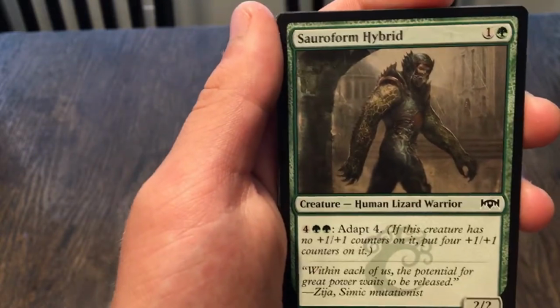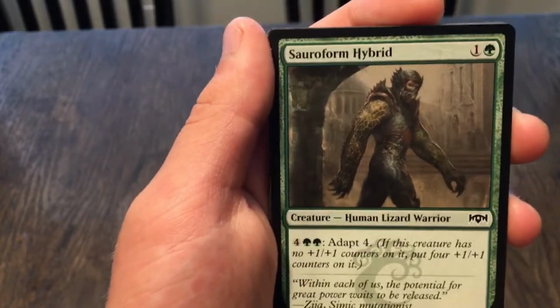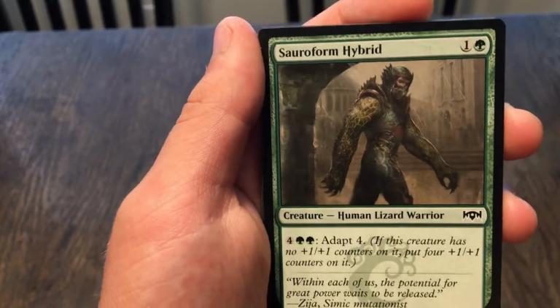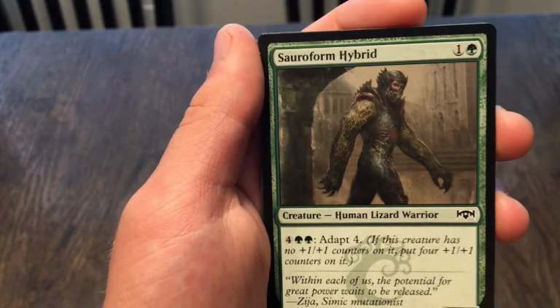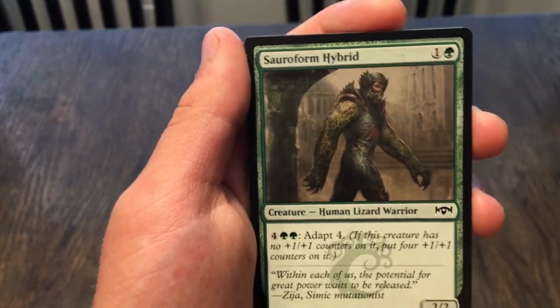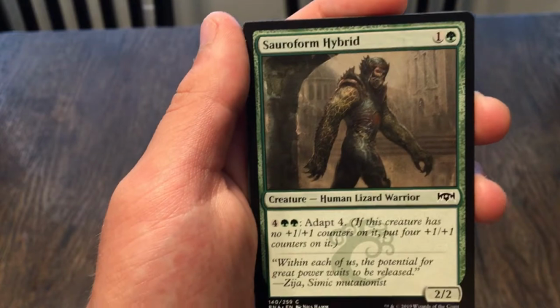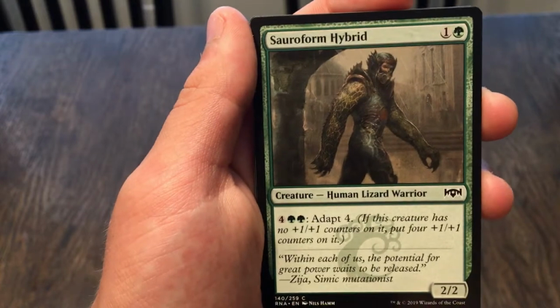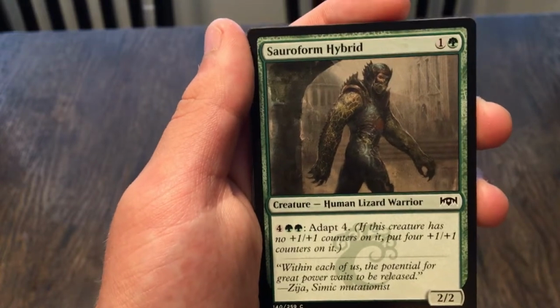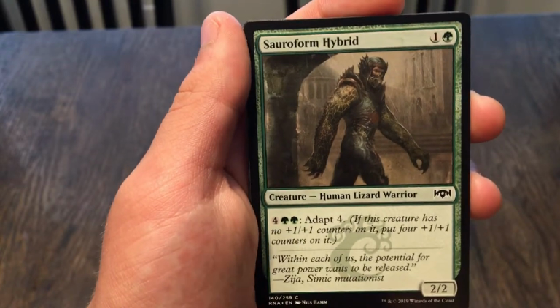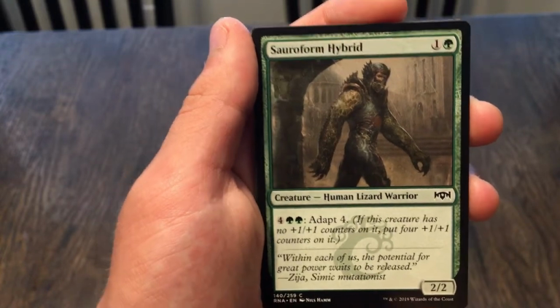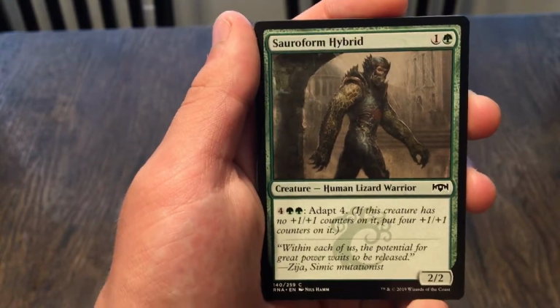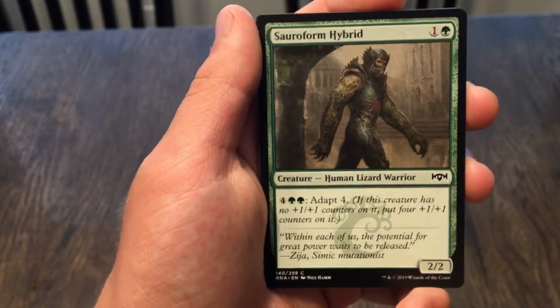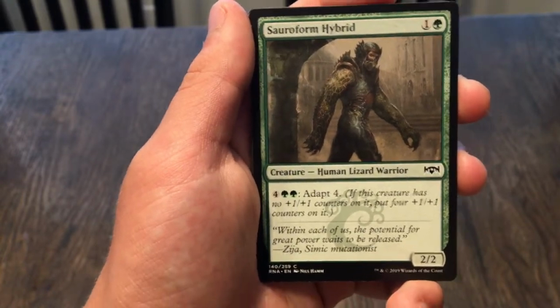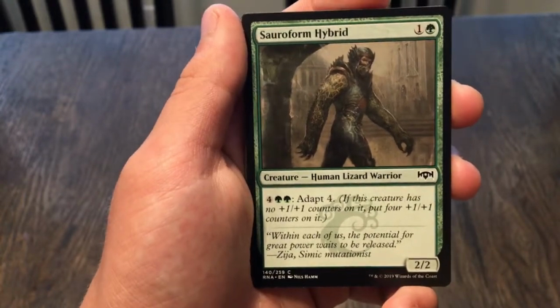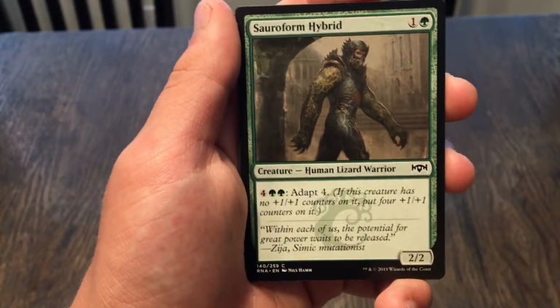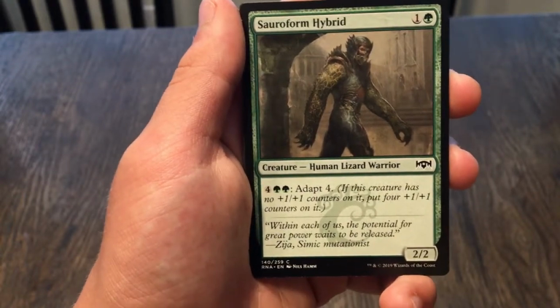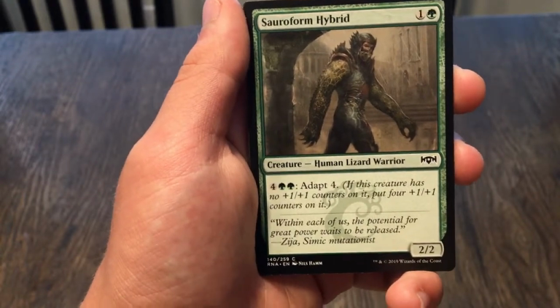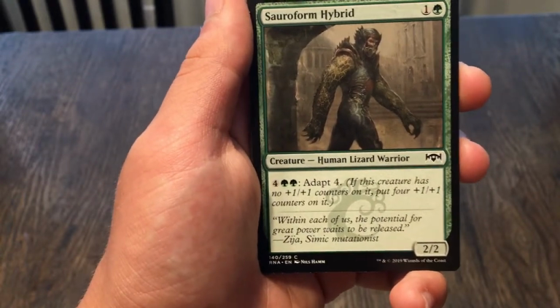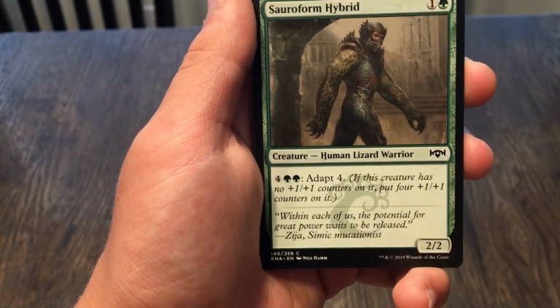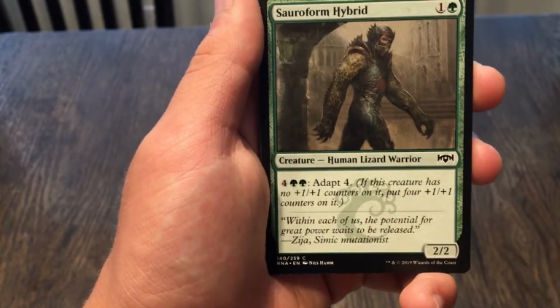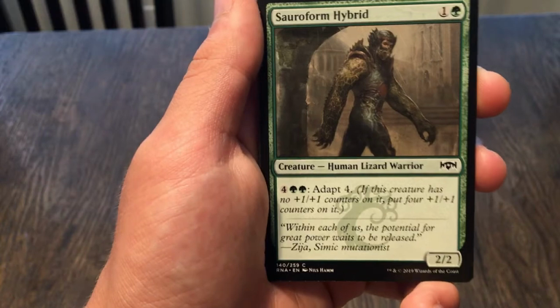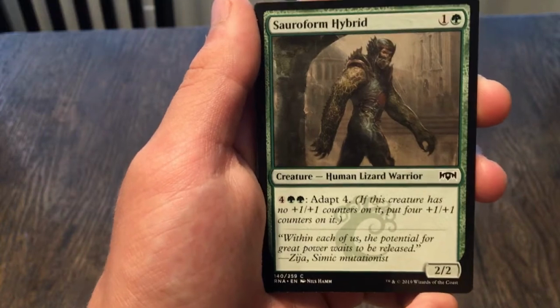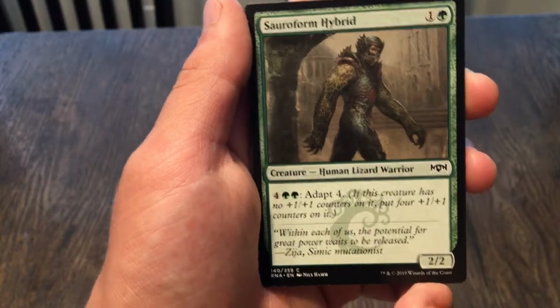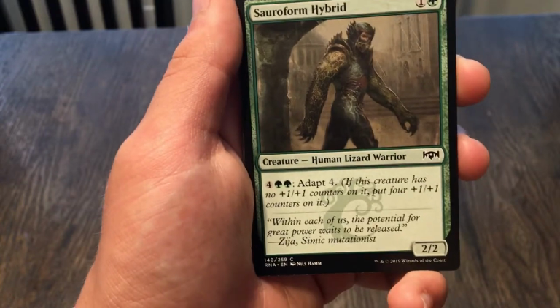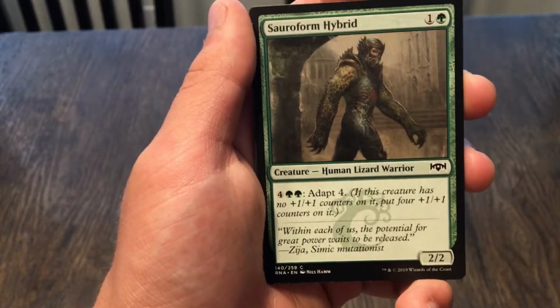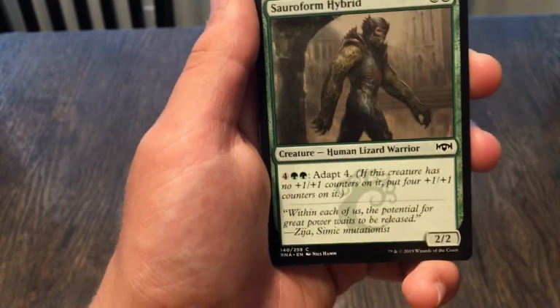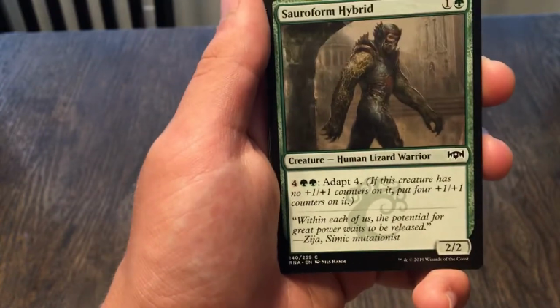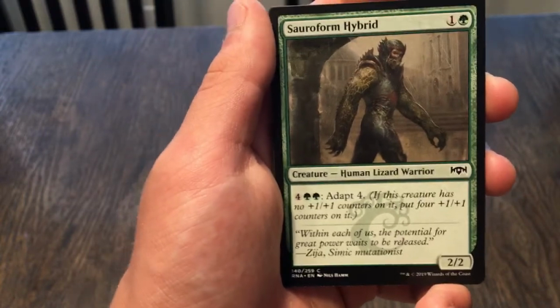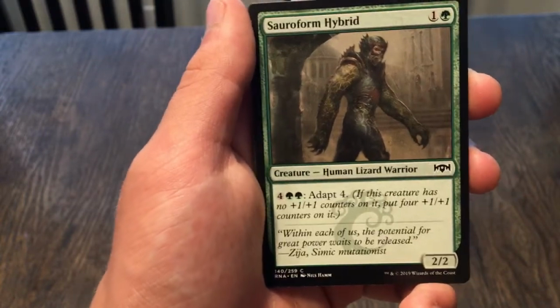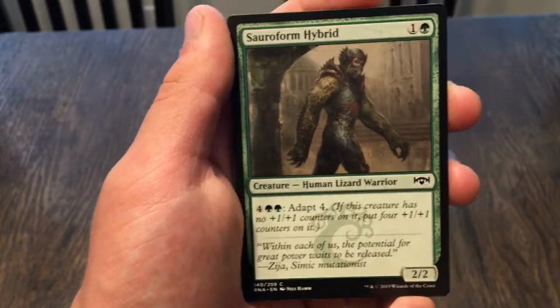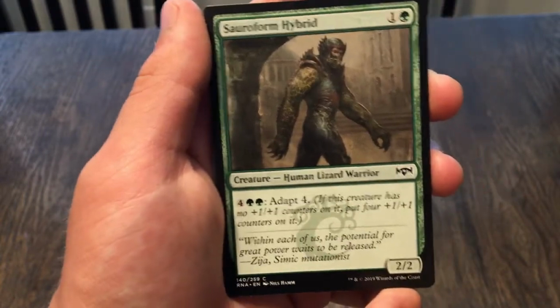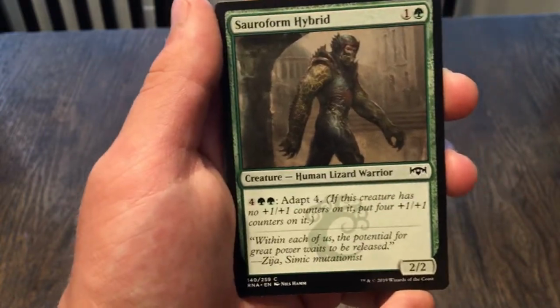Undercity's Embrace: target opponent sacrifices a creature. If you control a creature with power four or greater, you gain four life. Thoralf Hybrid: a 2/2, pay six to adapt four — if it has no counters on it, put four plus one, plus one counters on it. So it's like Morph in a way — makes it good both early and late game, because if you get it later you can just do that and it's pretty strong.